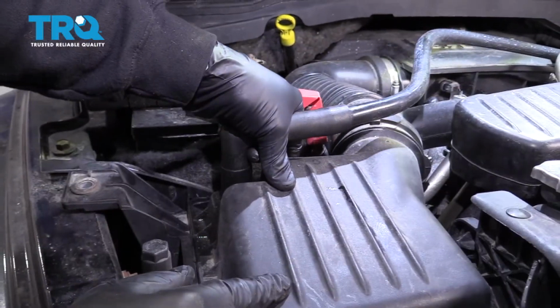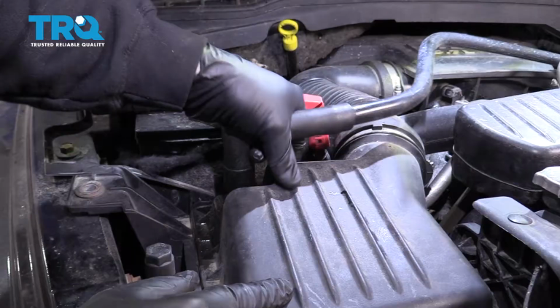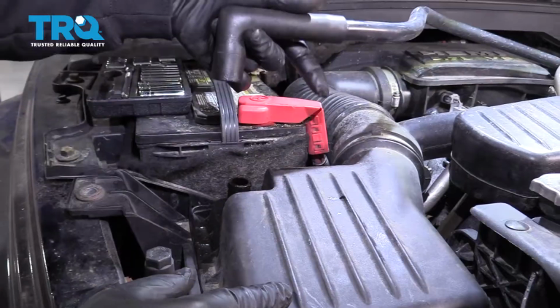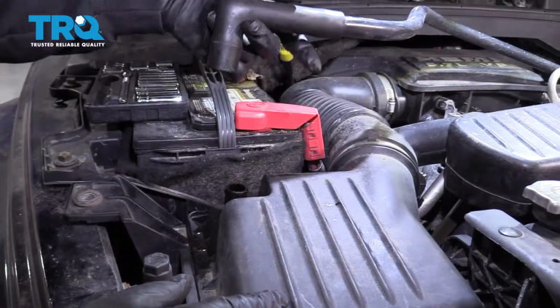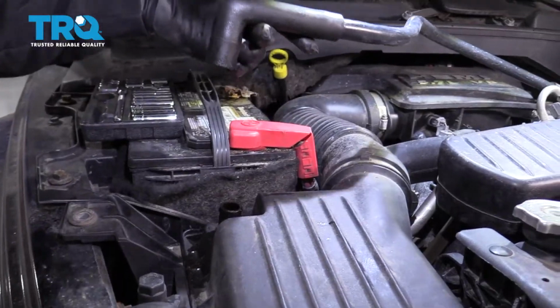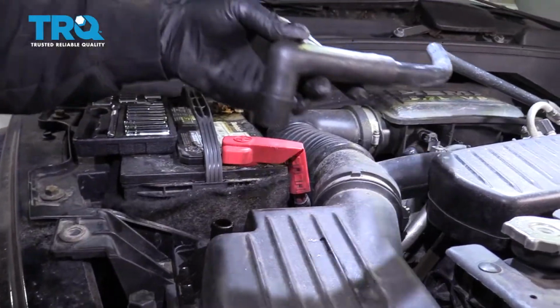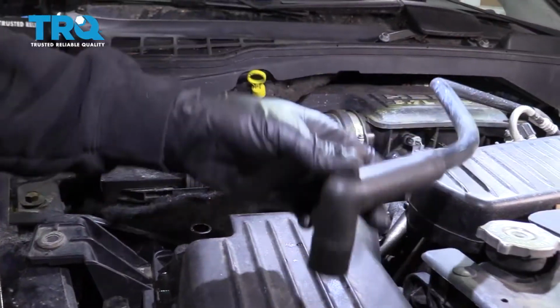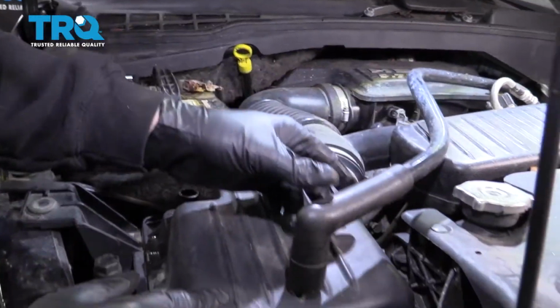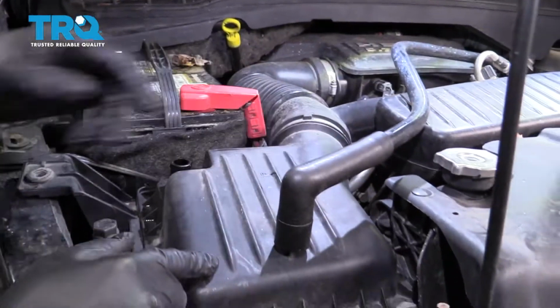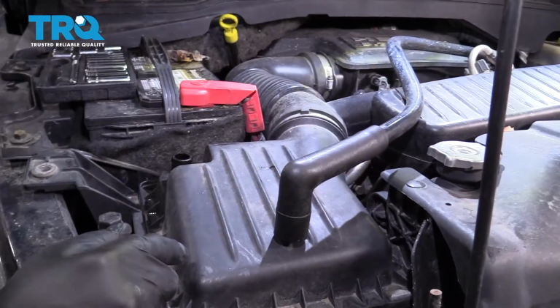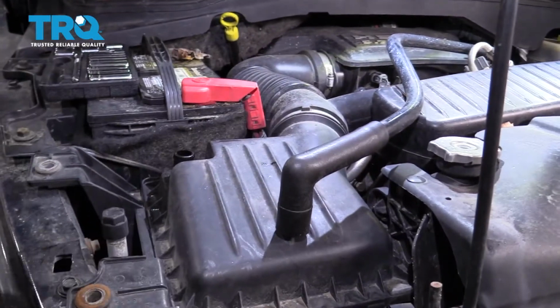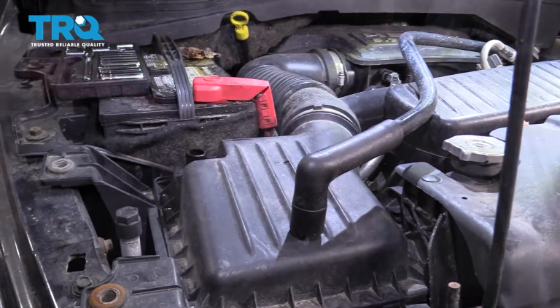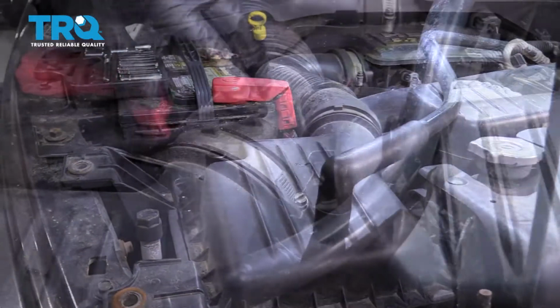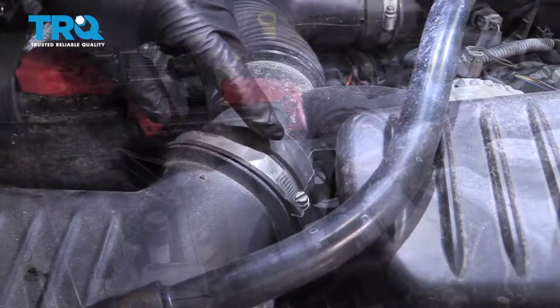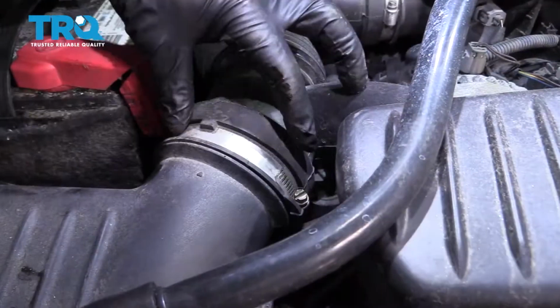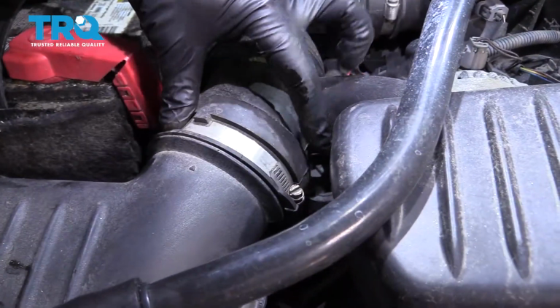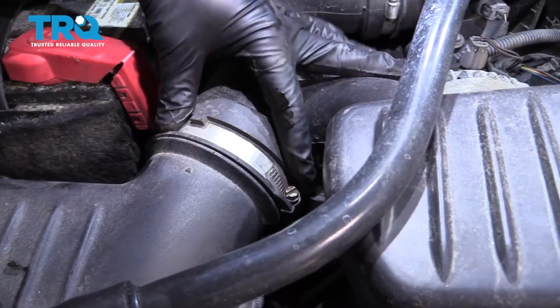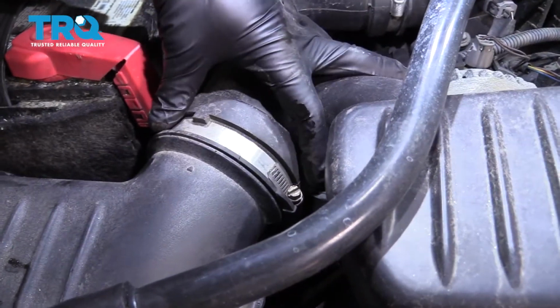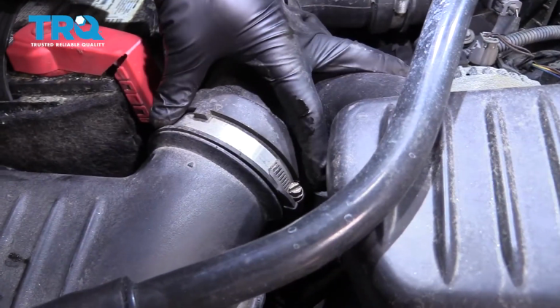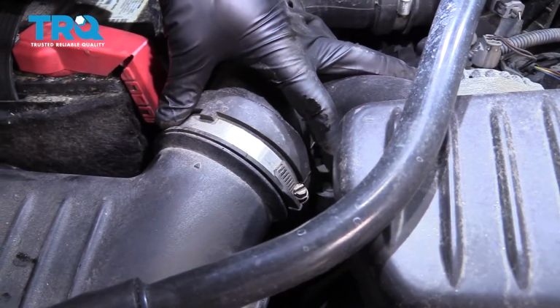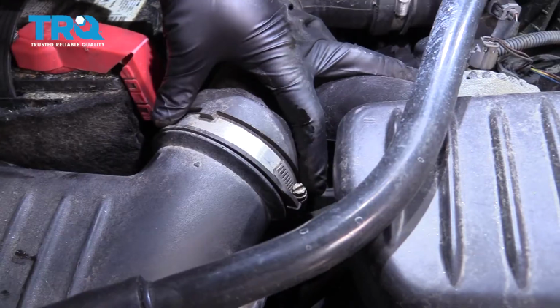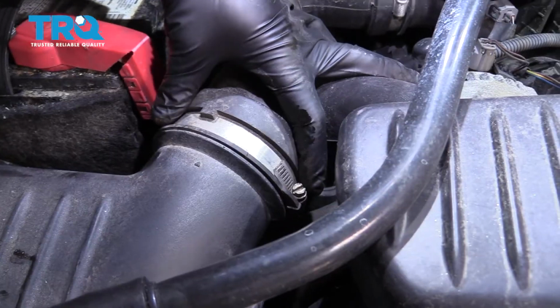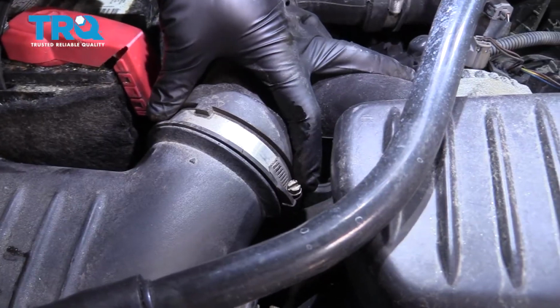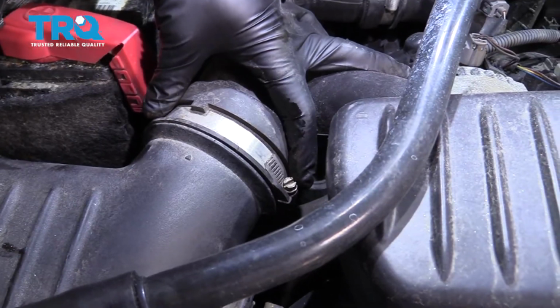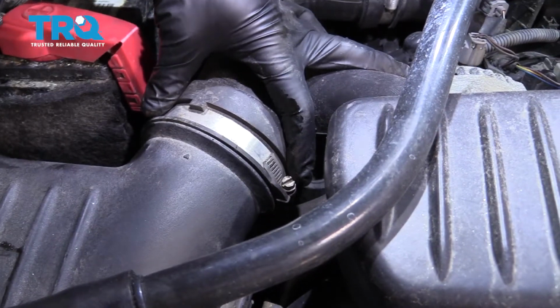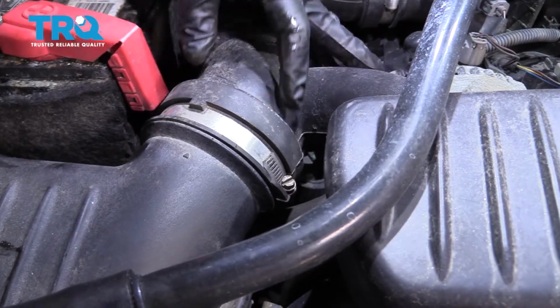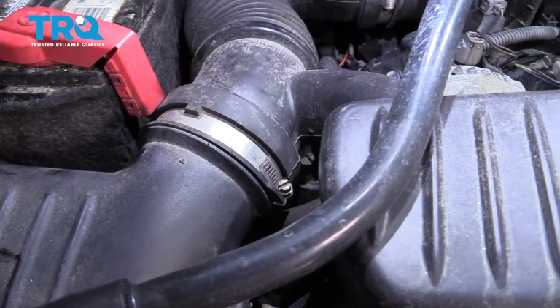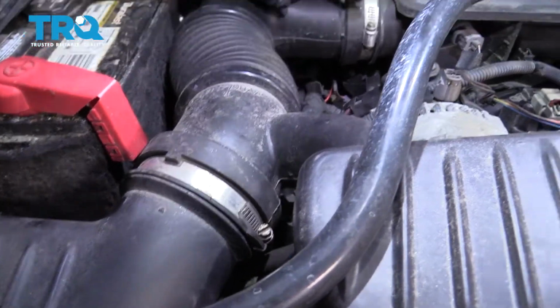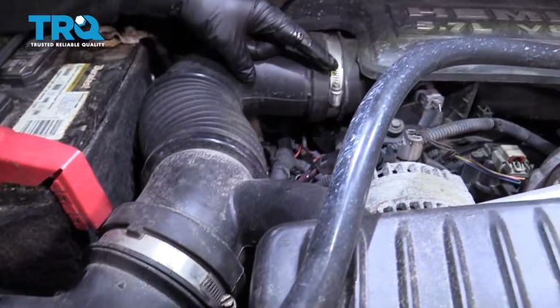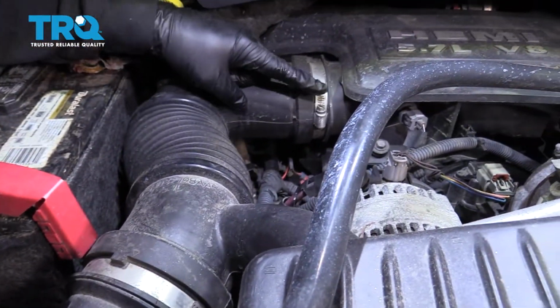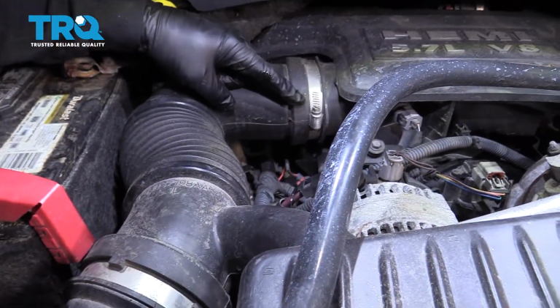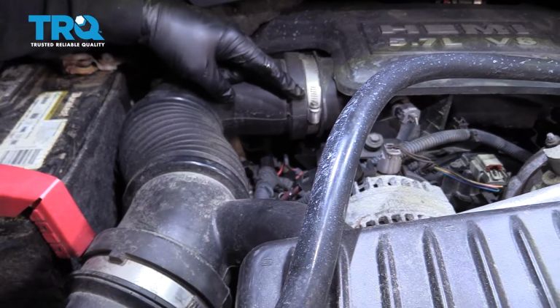Pop this hose off. Using an 8mm socket, we're going to go ahead and loosen this hose clamp here, and this one right here.